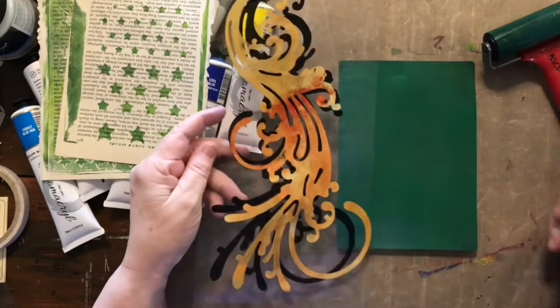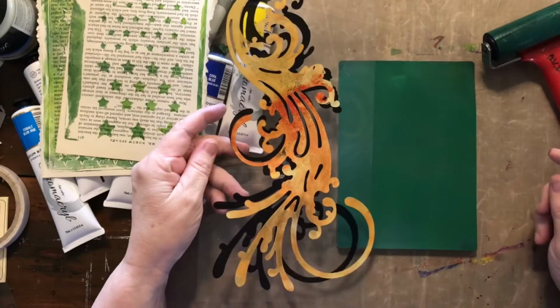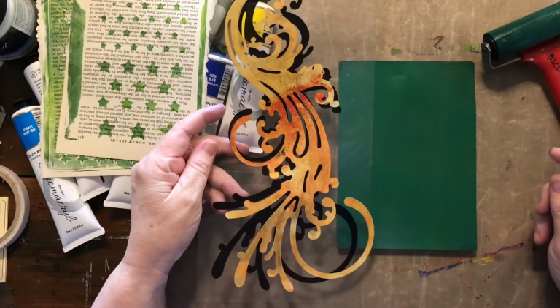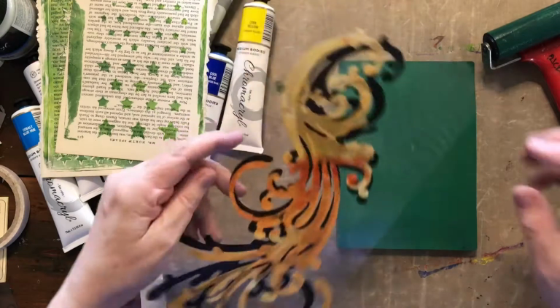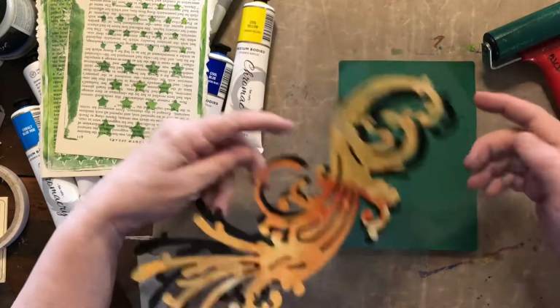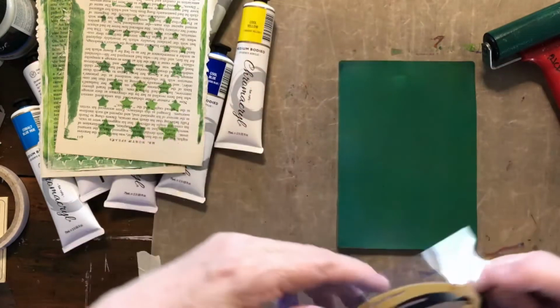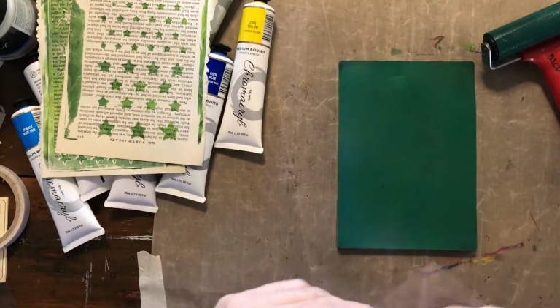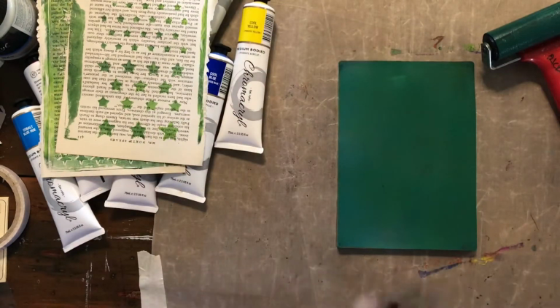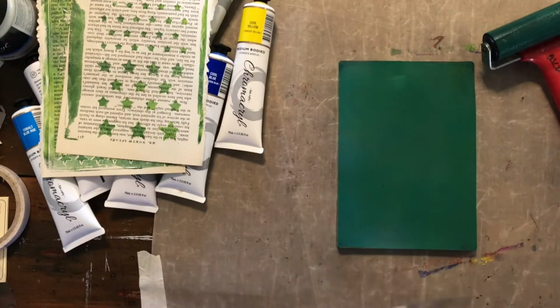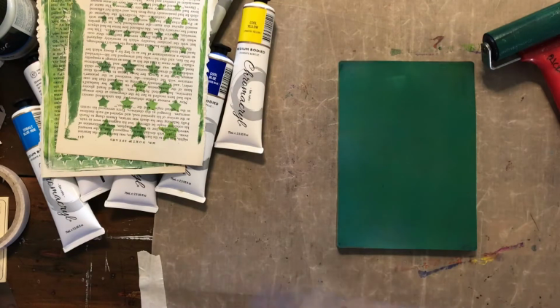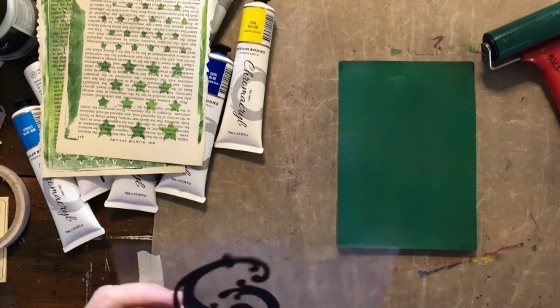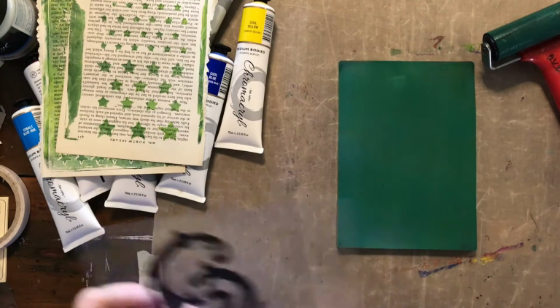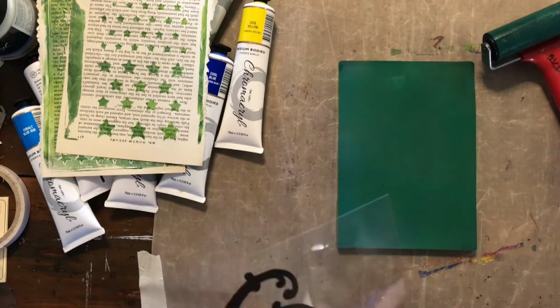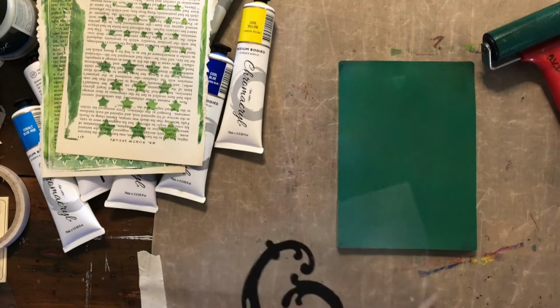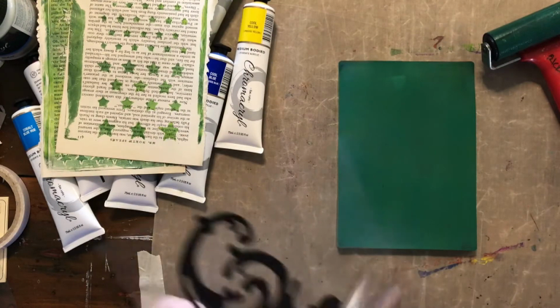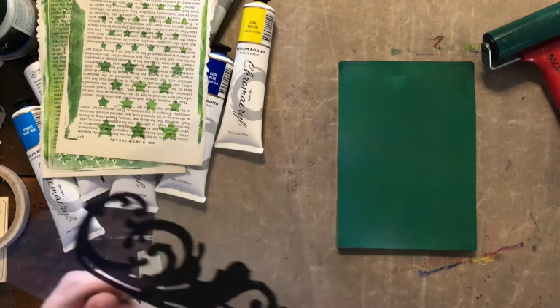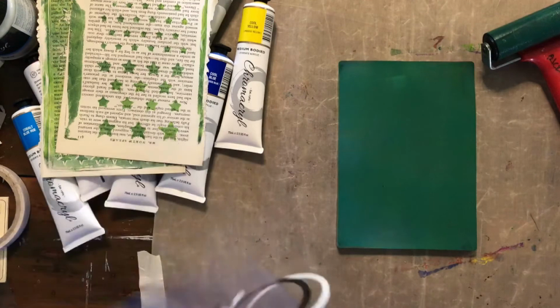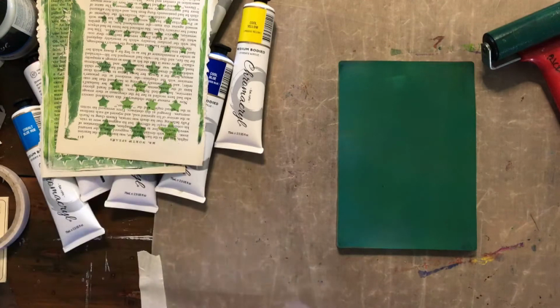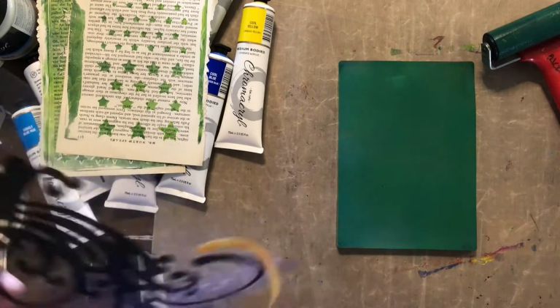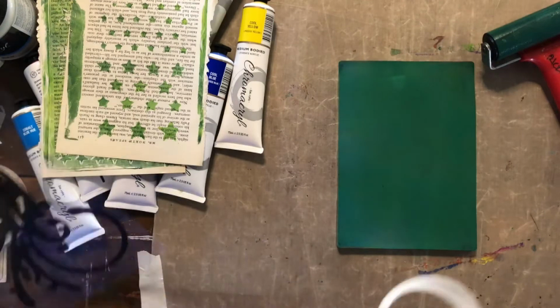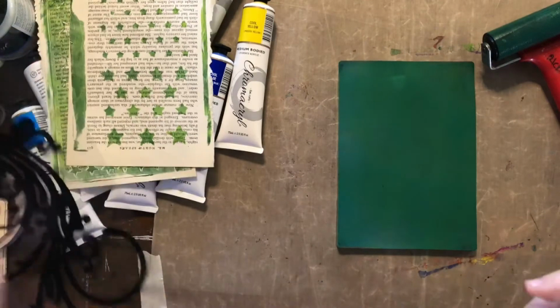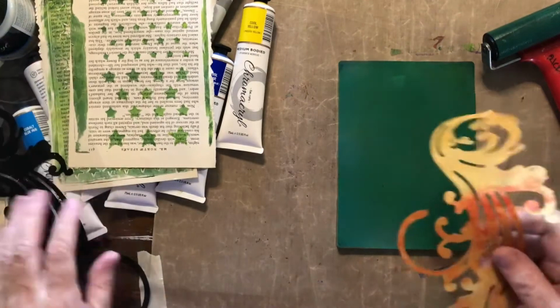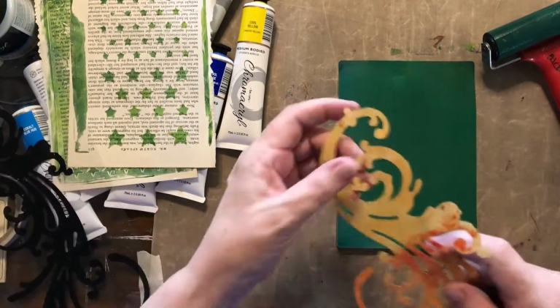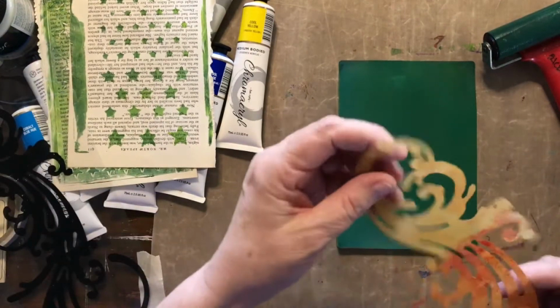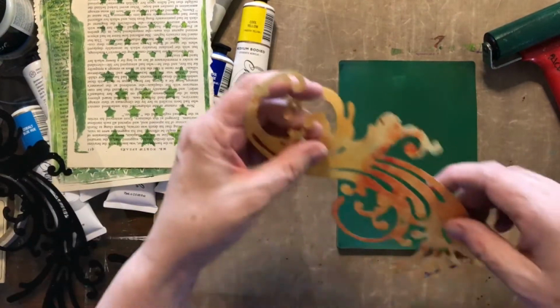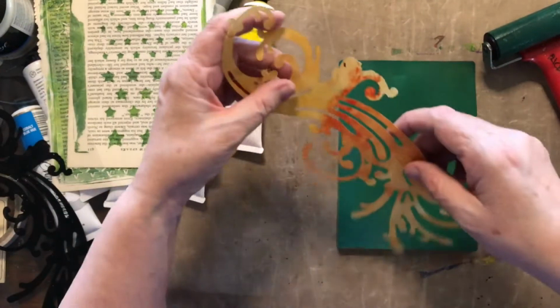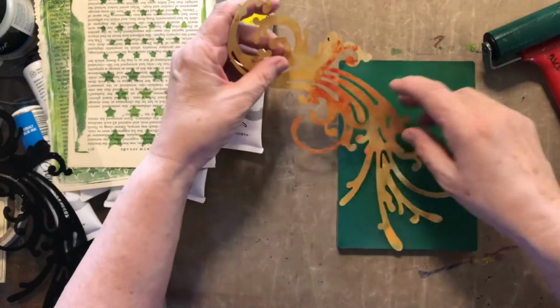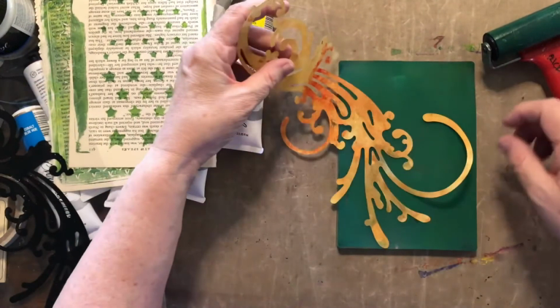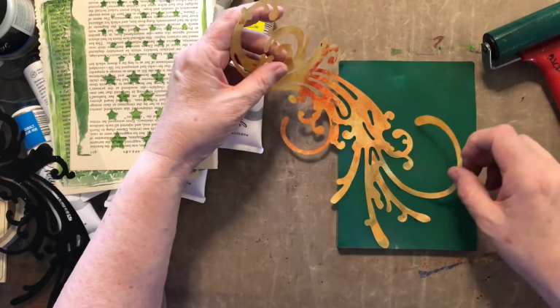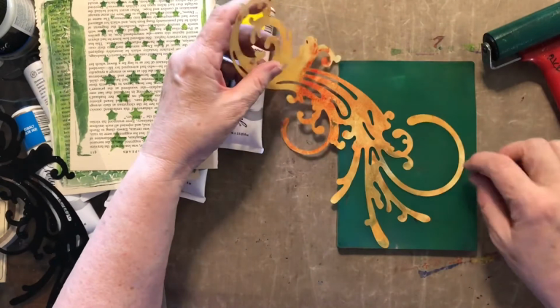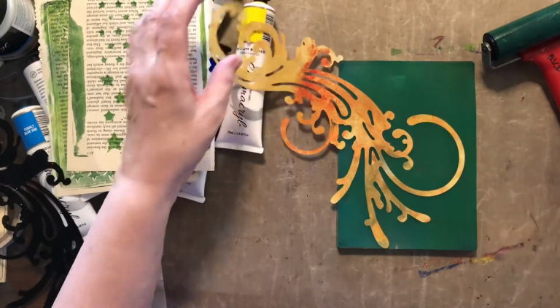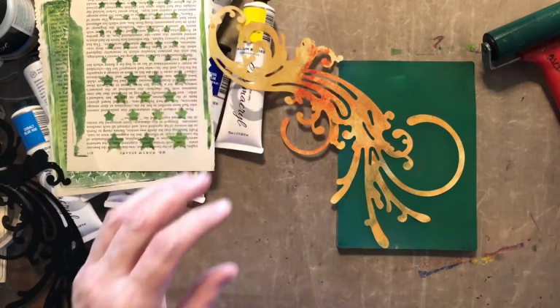I've got this mask here — I know you've seen me use that in other videos. It's actually not a template, it's a mask. So I'm going to put that down and see what happens if I use it with the jelly press.